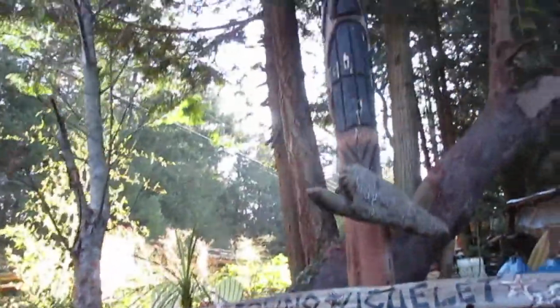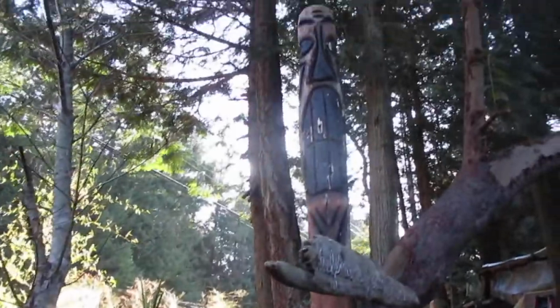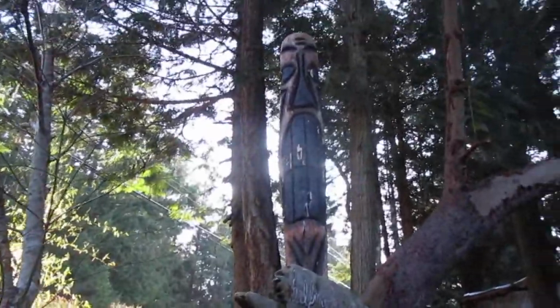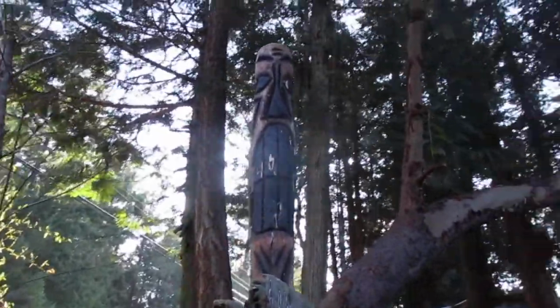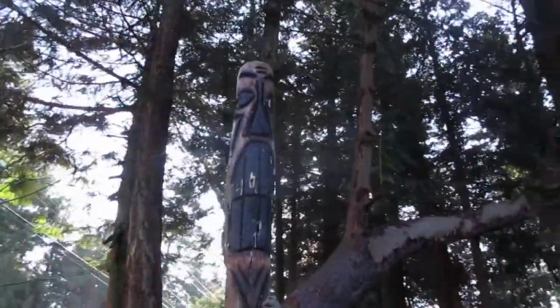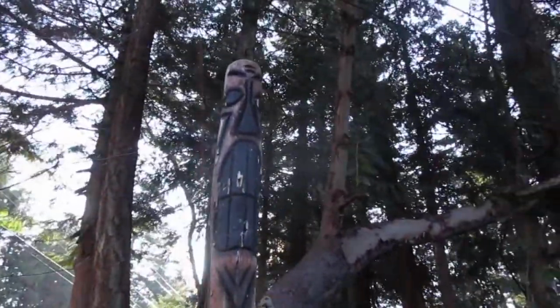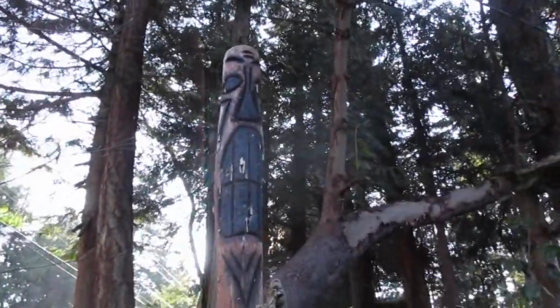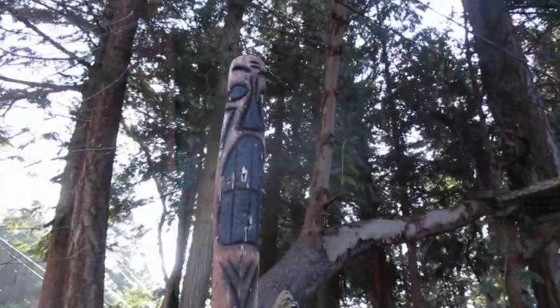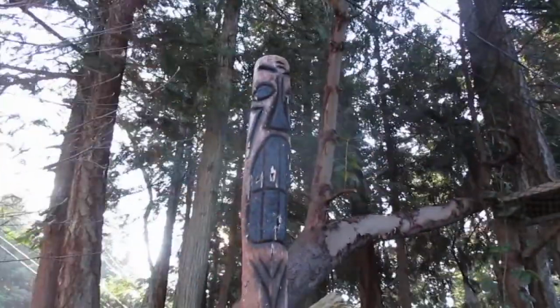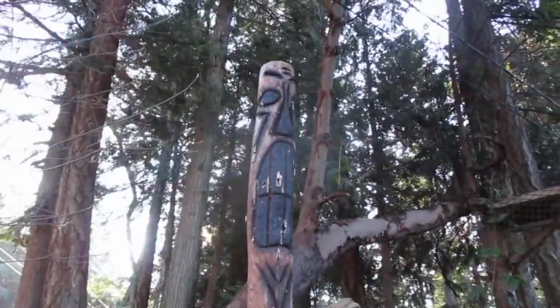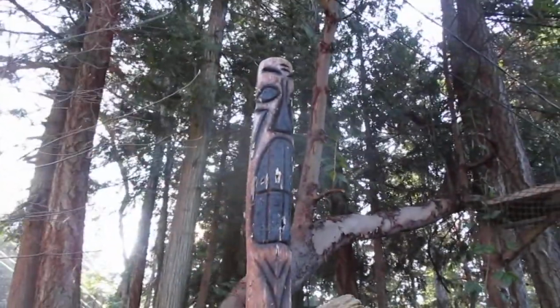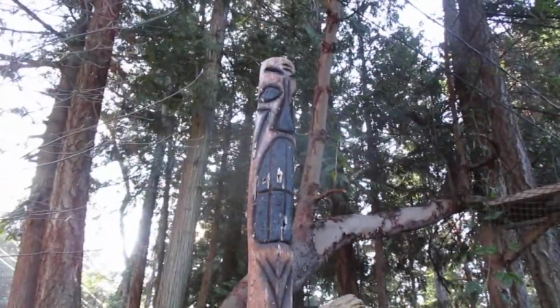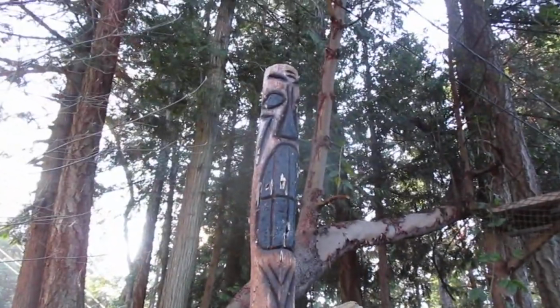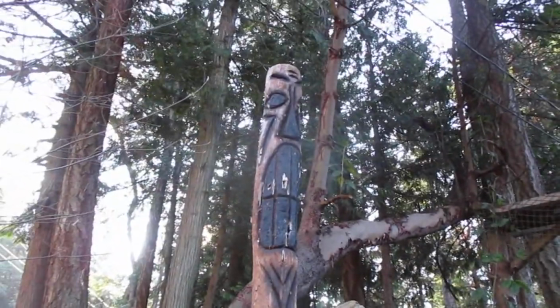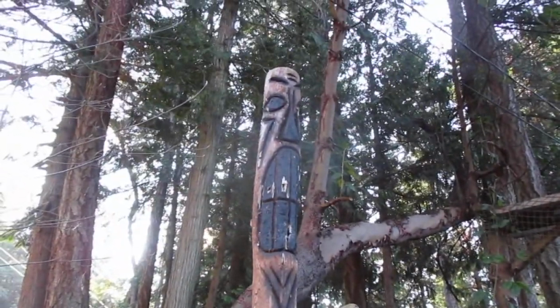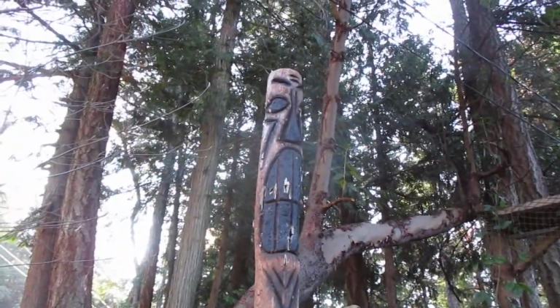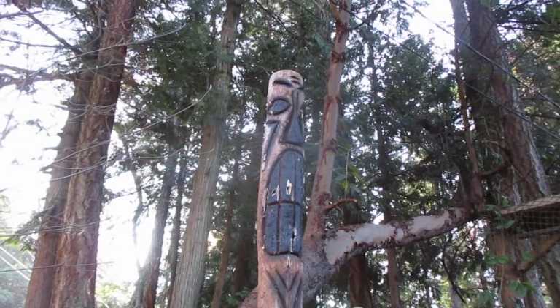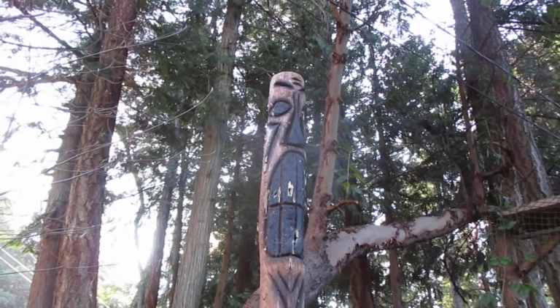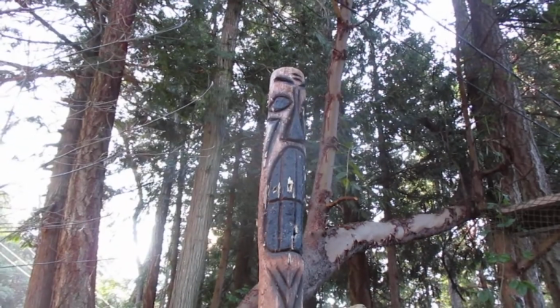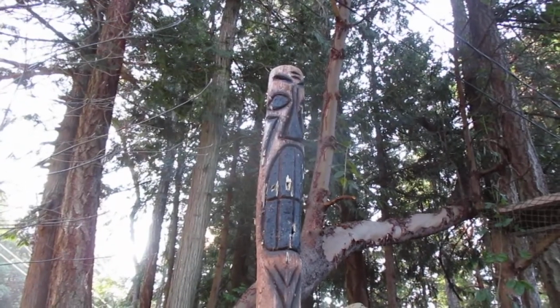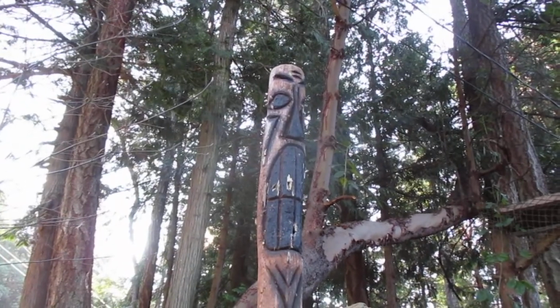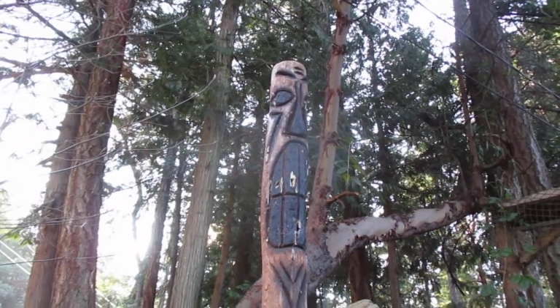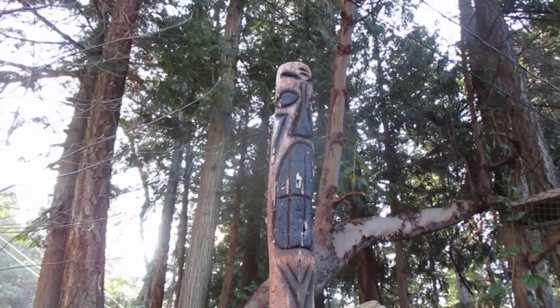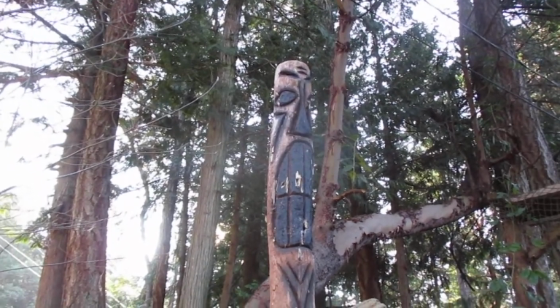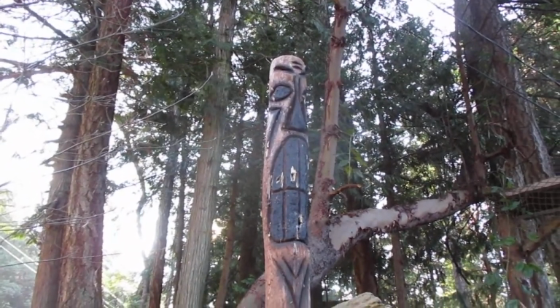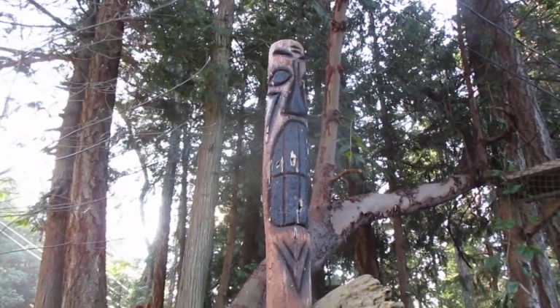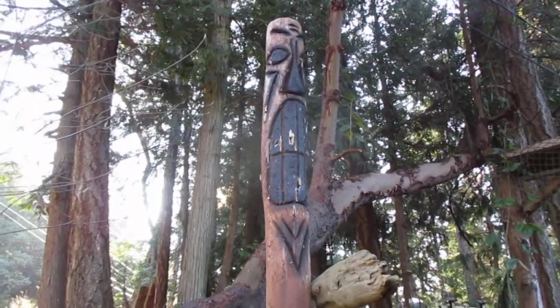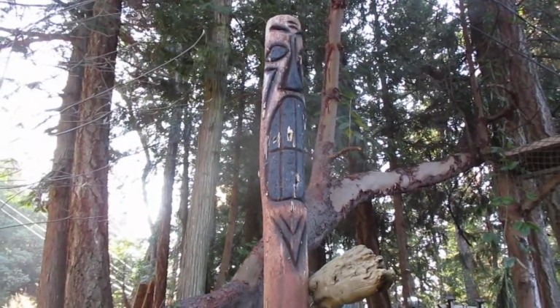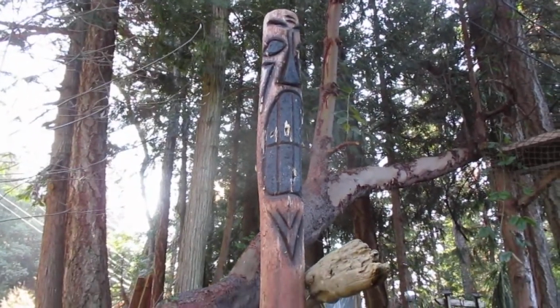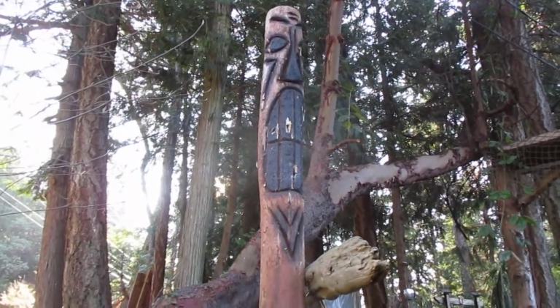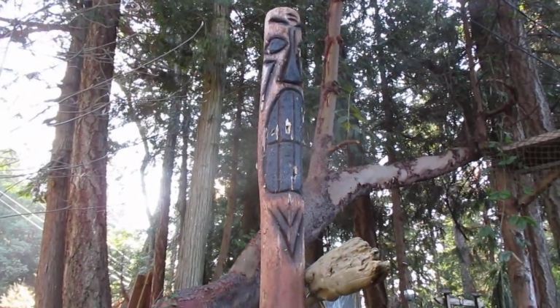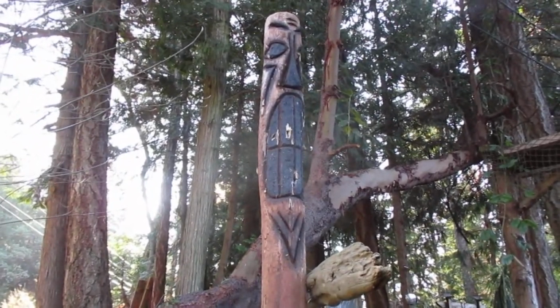So that is a stained tiki — we have a couple of them. Wendy's daughter did one and I did that one, many moons ago.